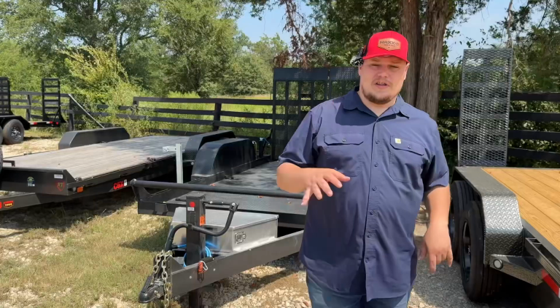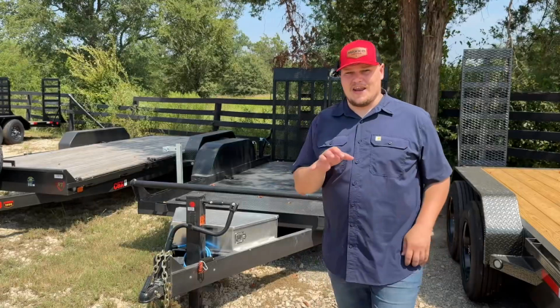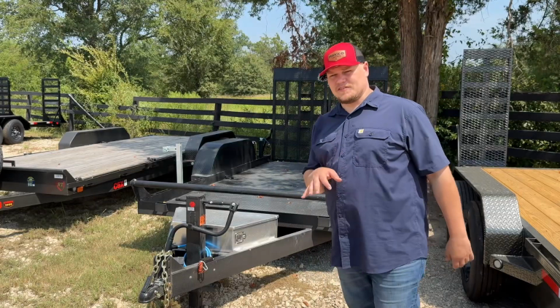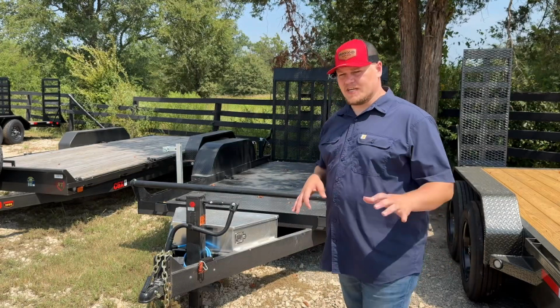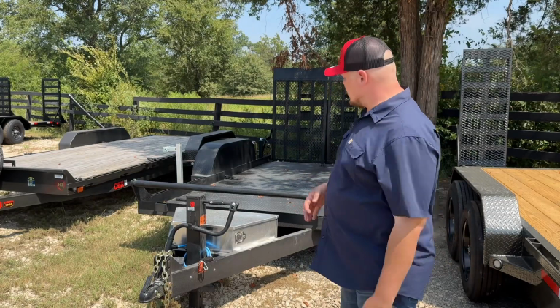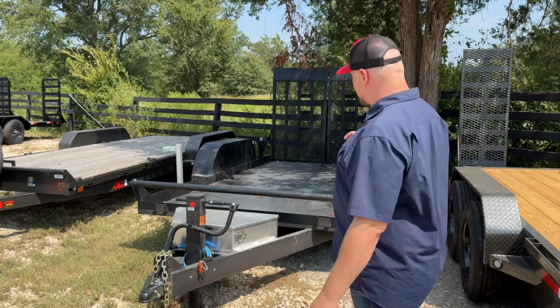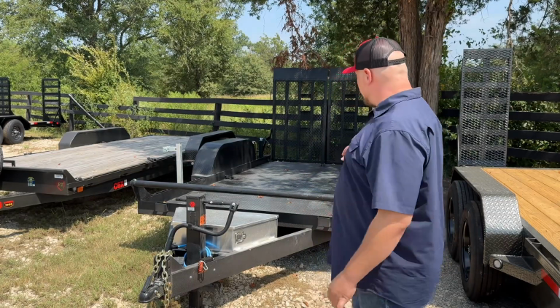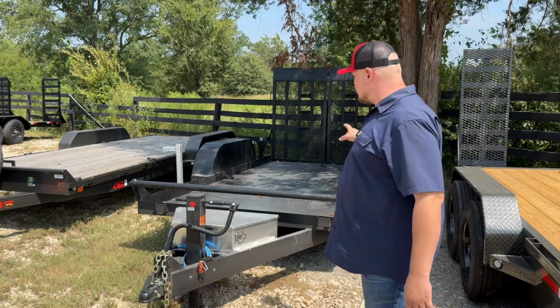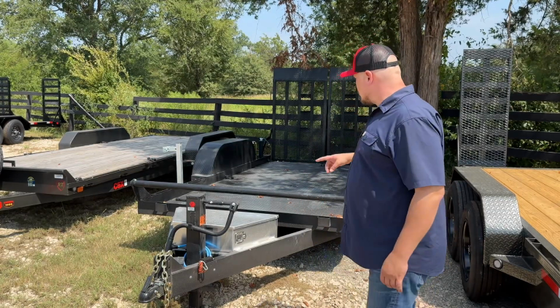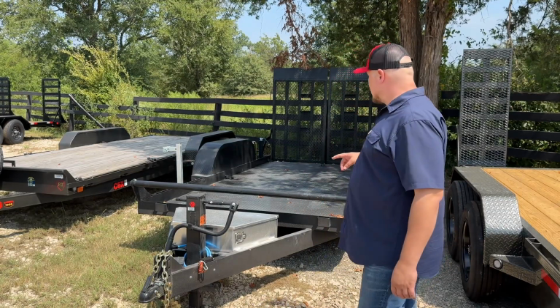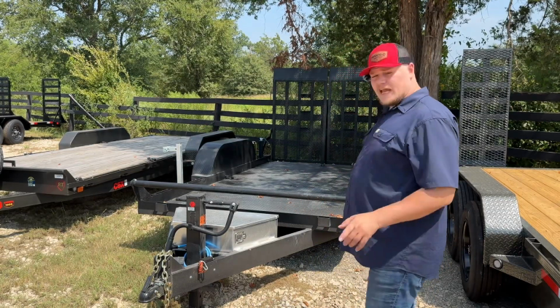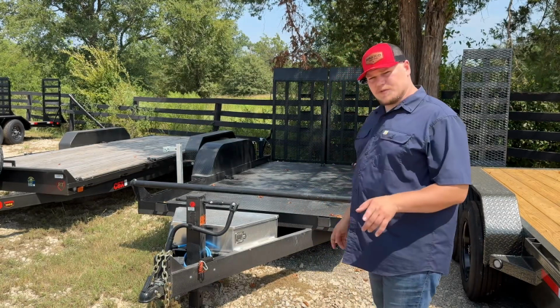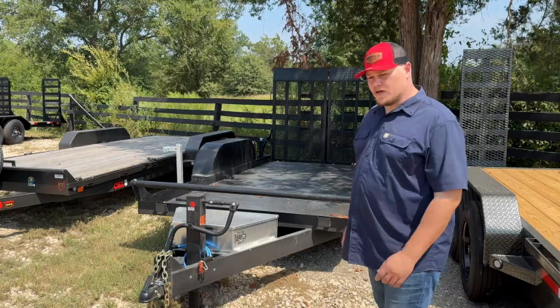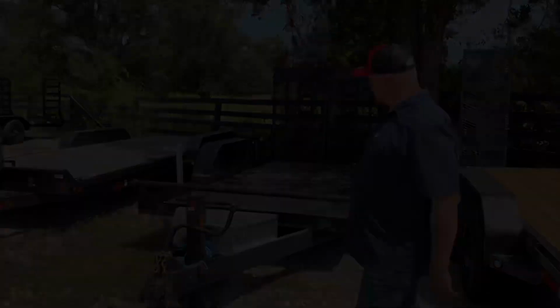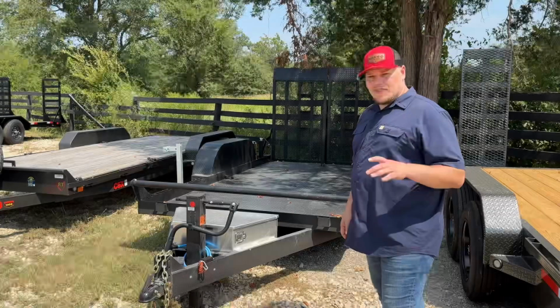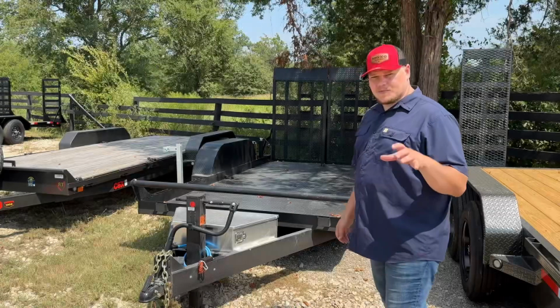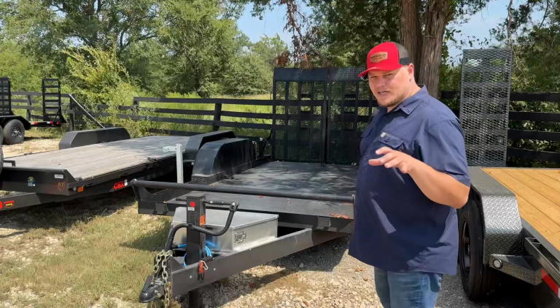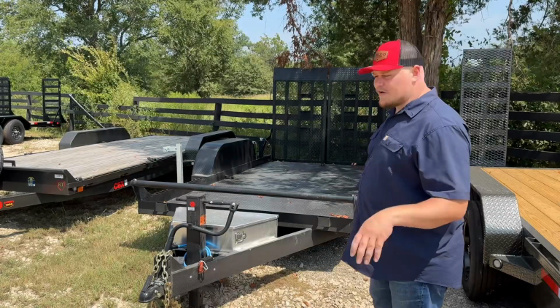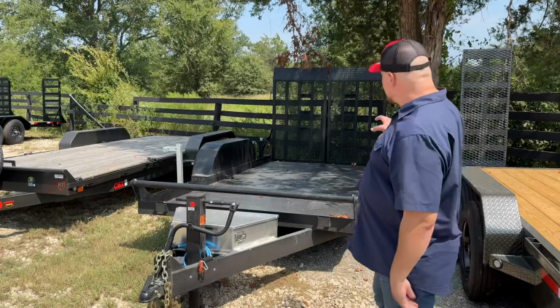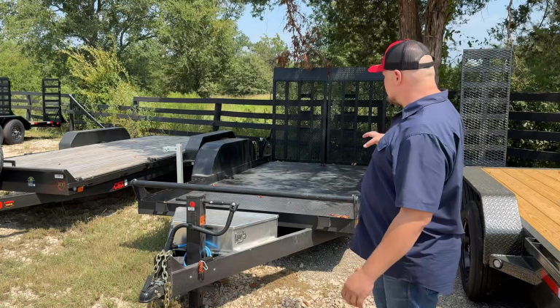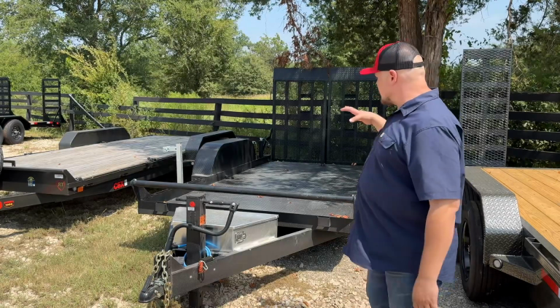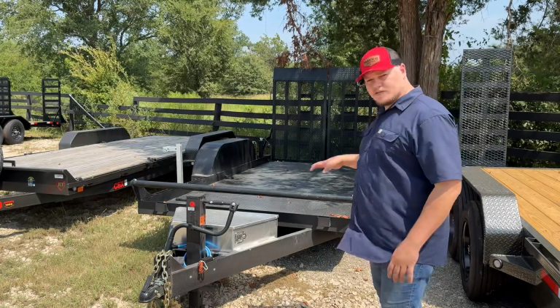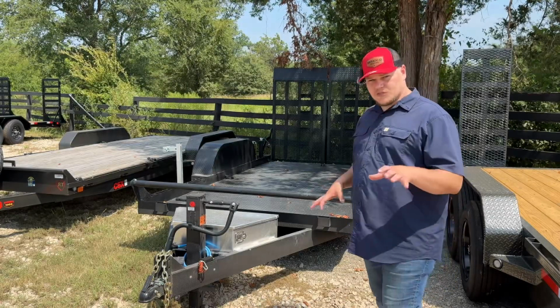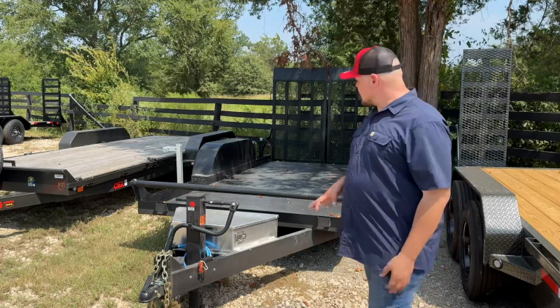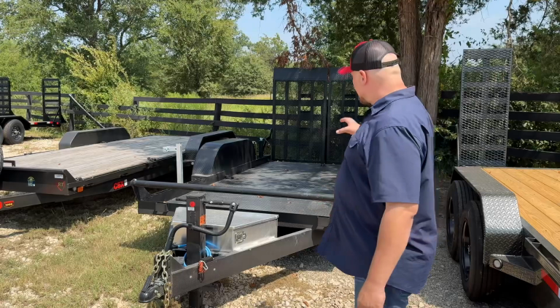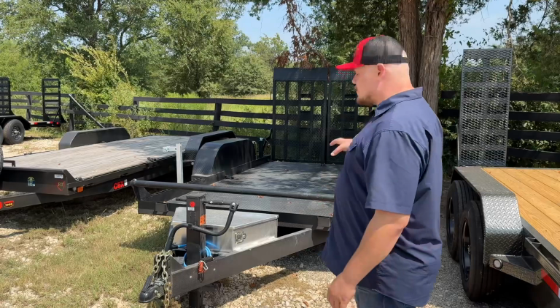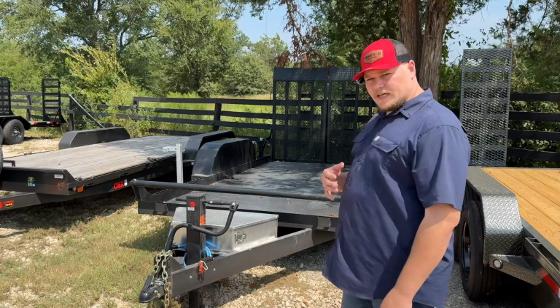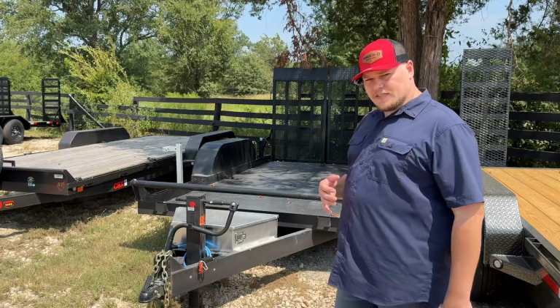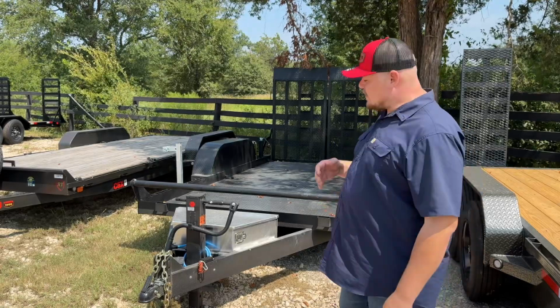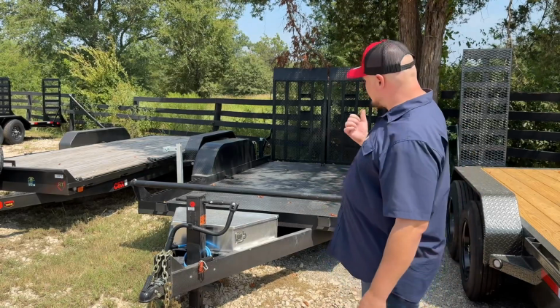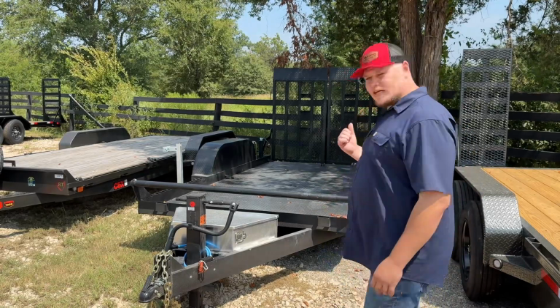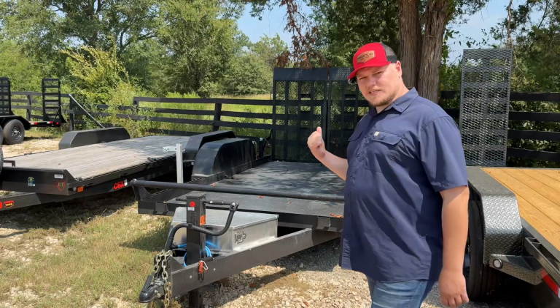Now we're on to our second one, and this one is going to be 14 foot long and 80 inches between the fenders. This trailer was built to carry scissor lifts and man lifts of that sort. It comes with a ton of d-rings in there, so let's go ahead and take a look at this one.